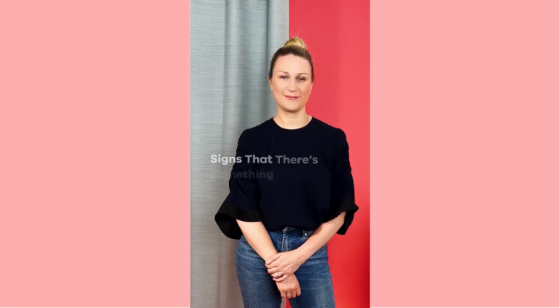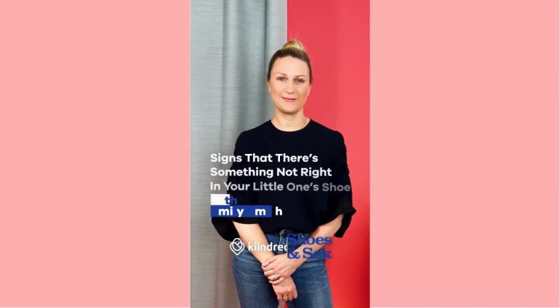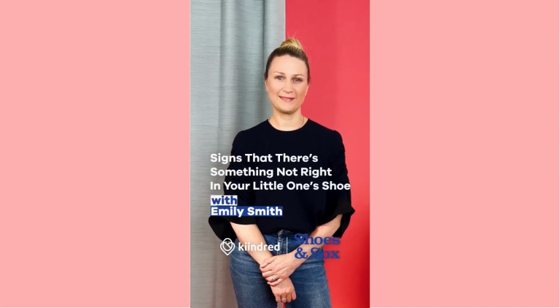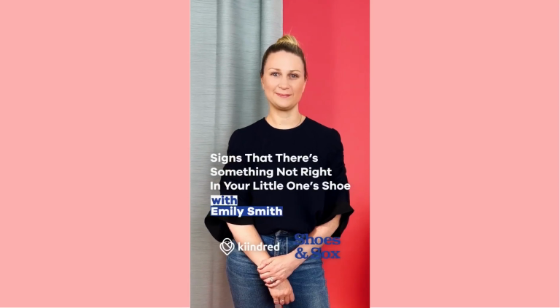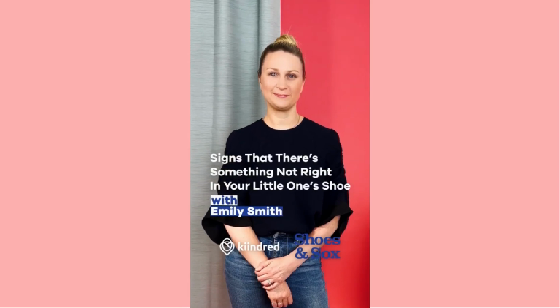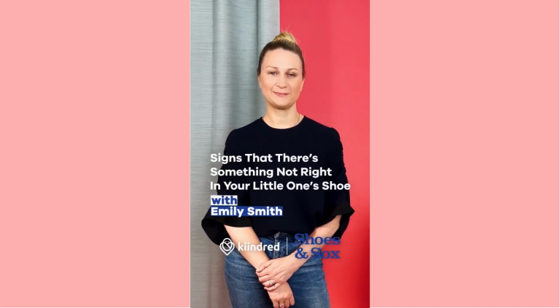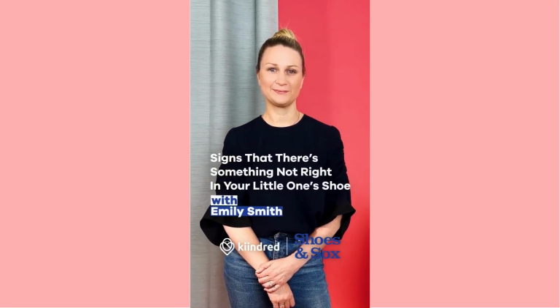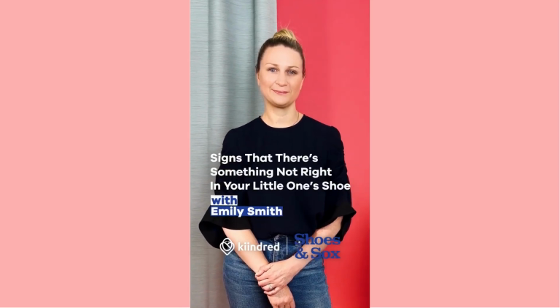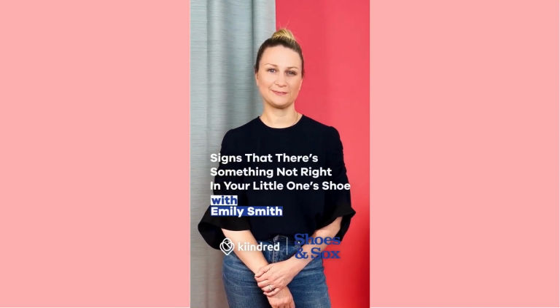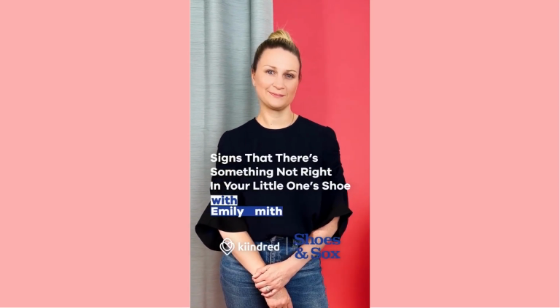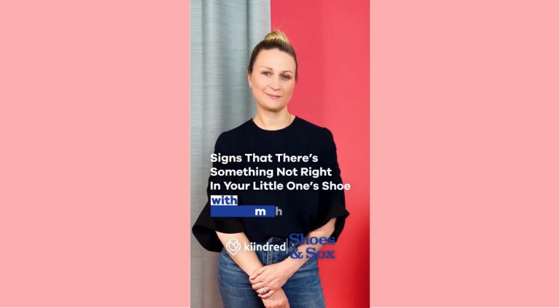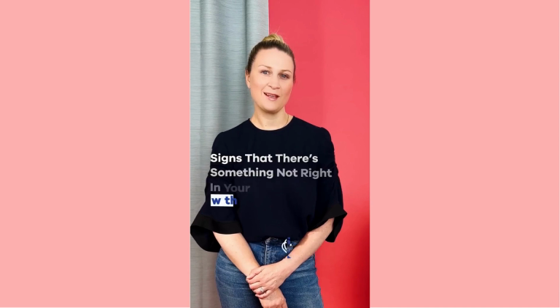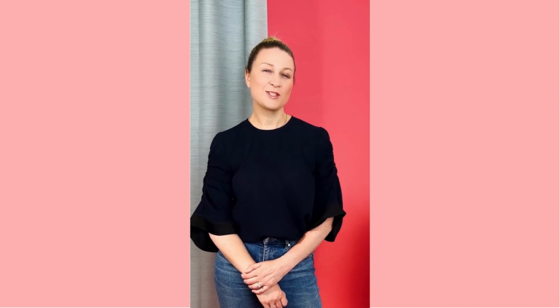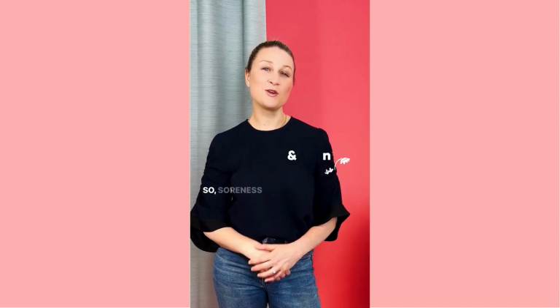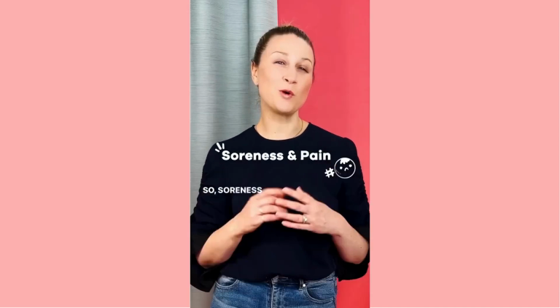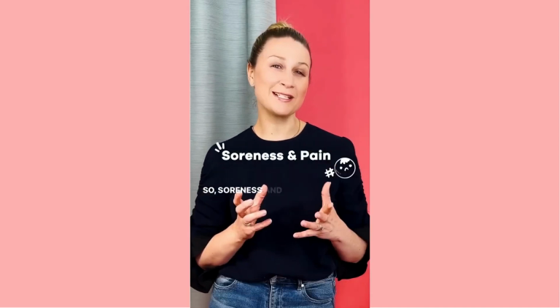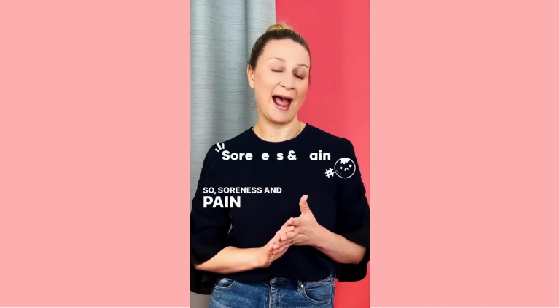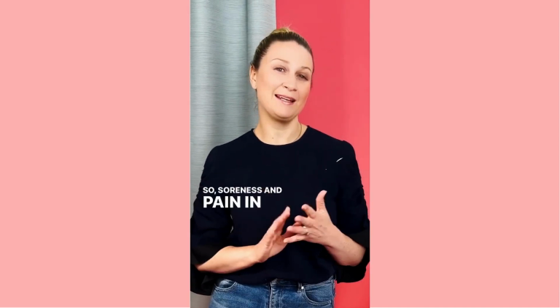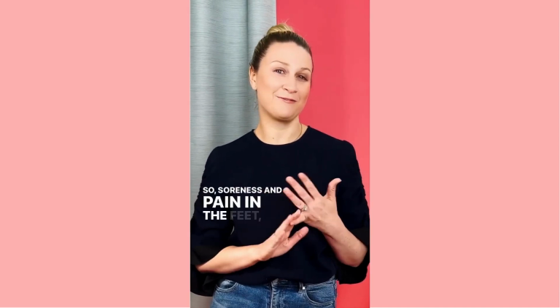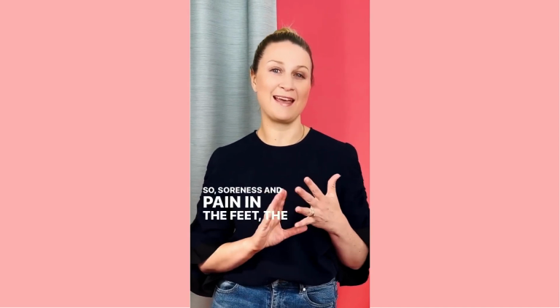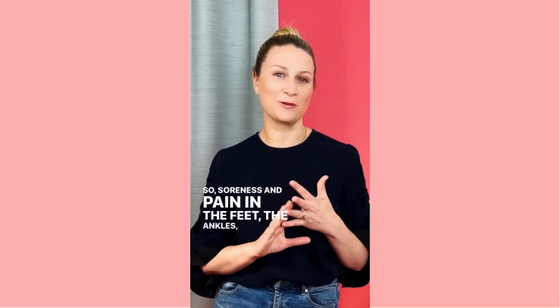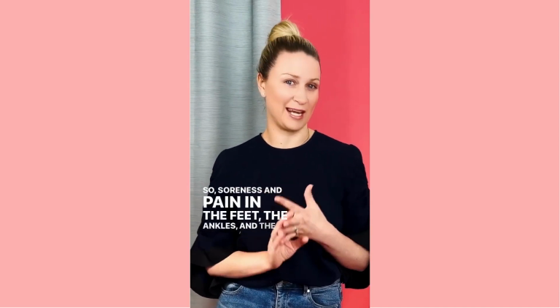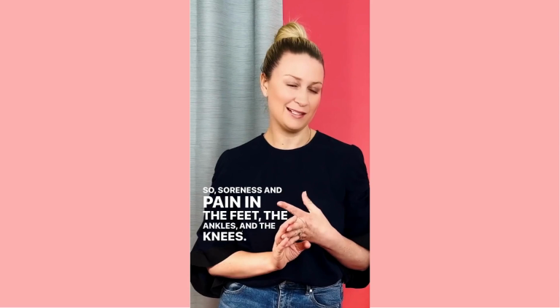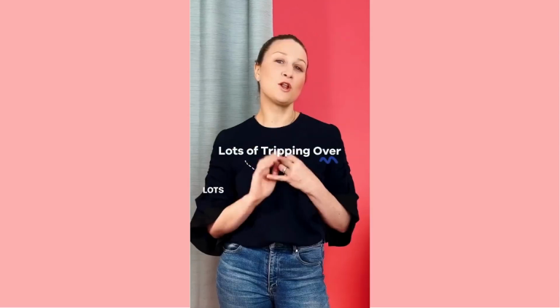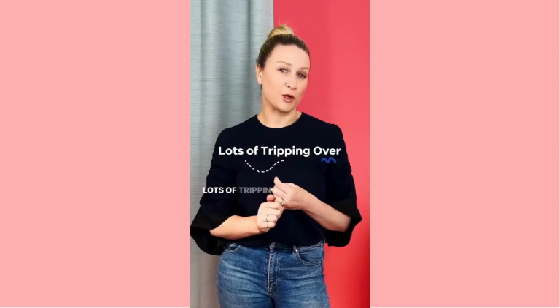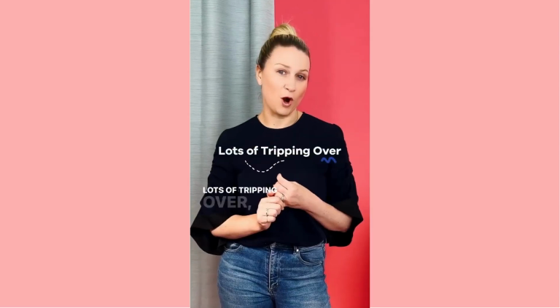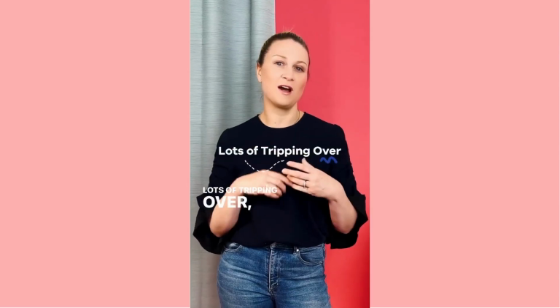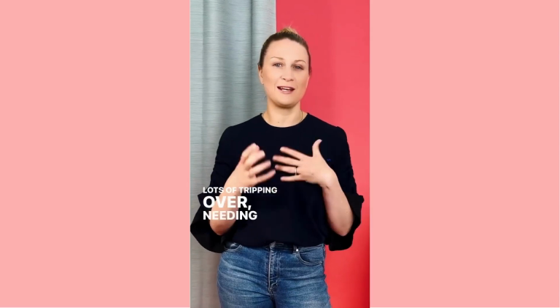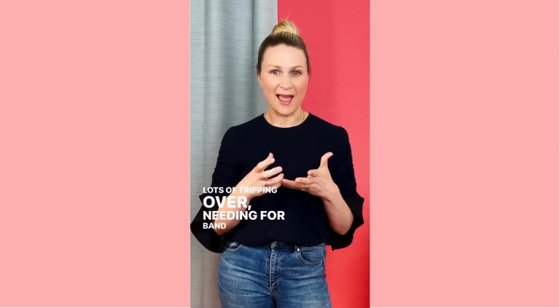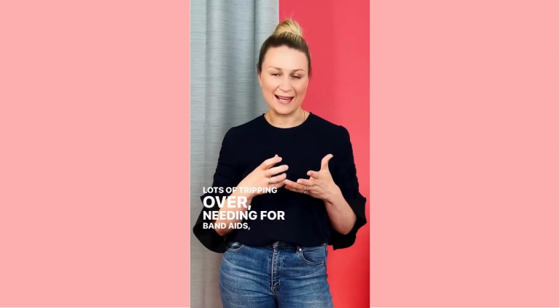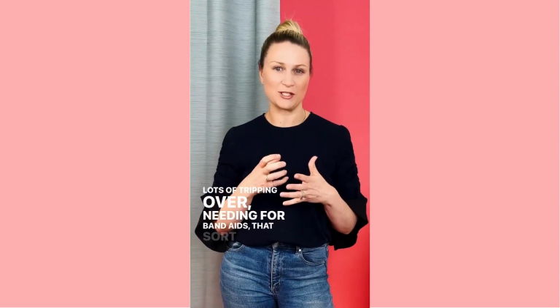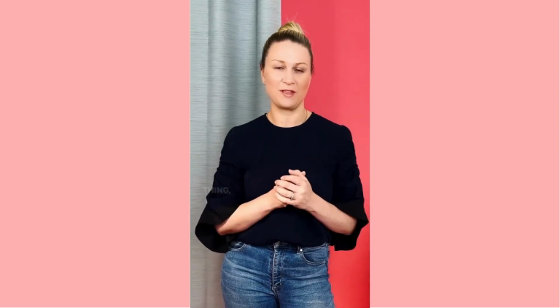Hey Emily, what are some signs that there's something not quite right with your little one's shoes? Soreness and pain in the feet, the ankles and the knees. Lots of tripping over, needing for band-aids, that sort of thing.